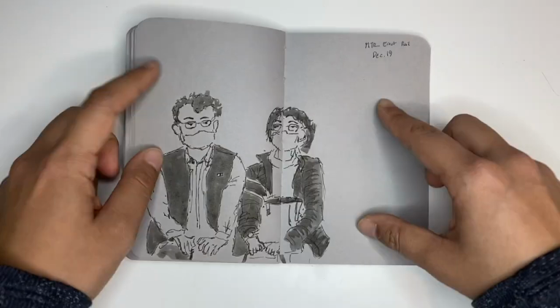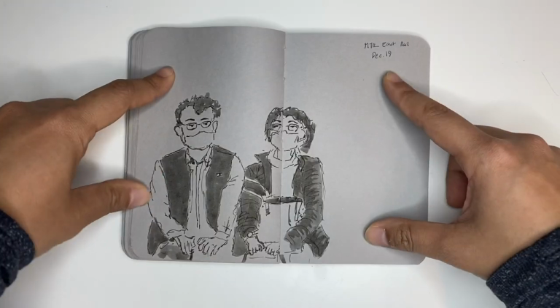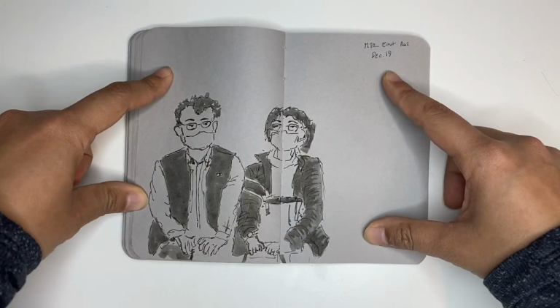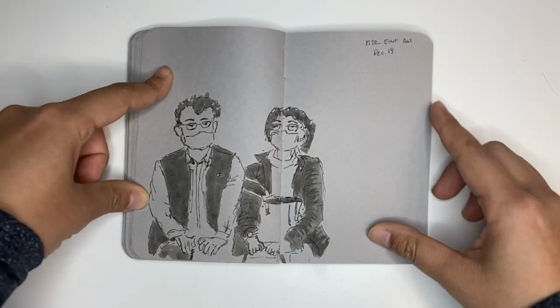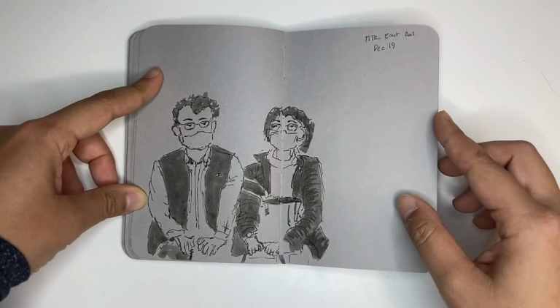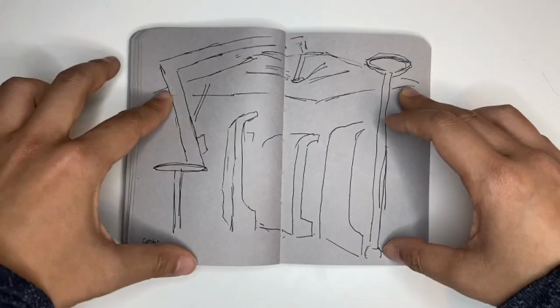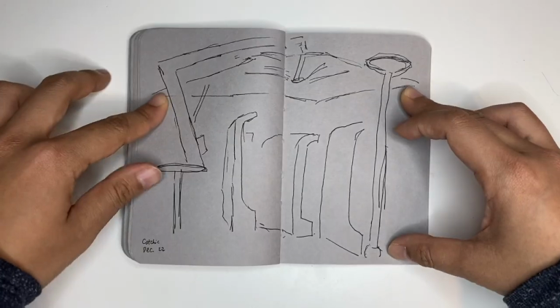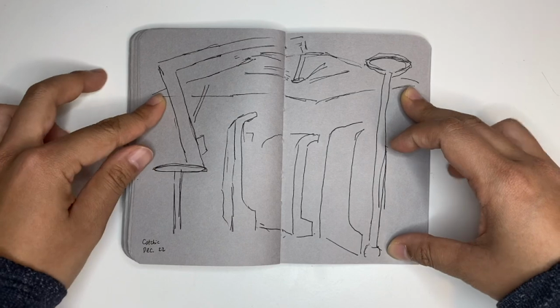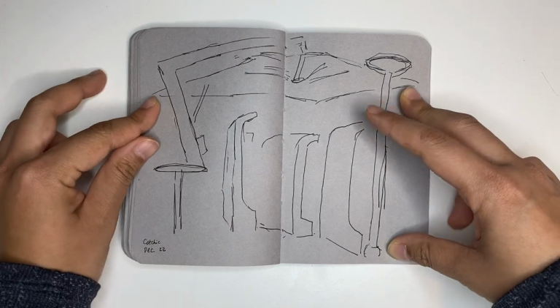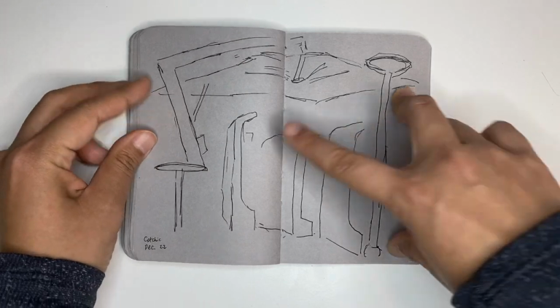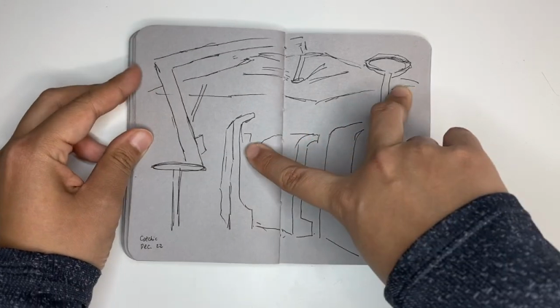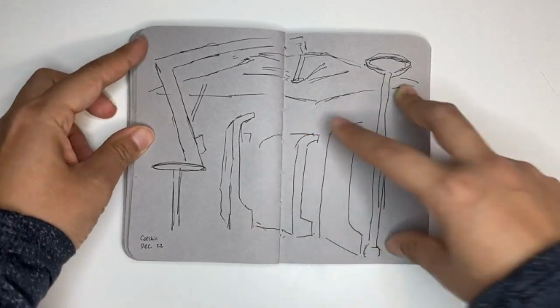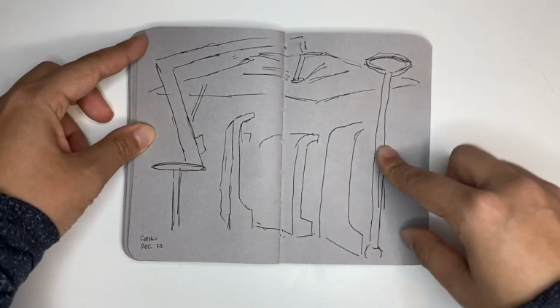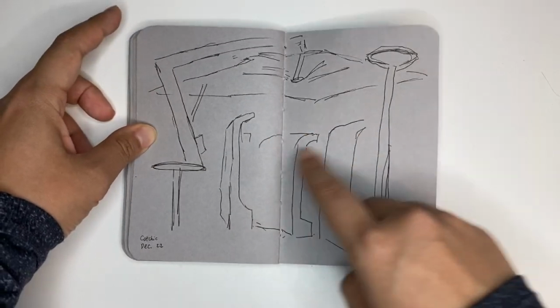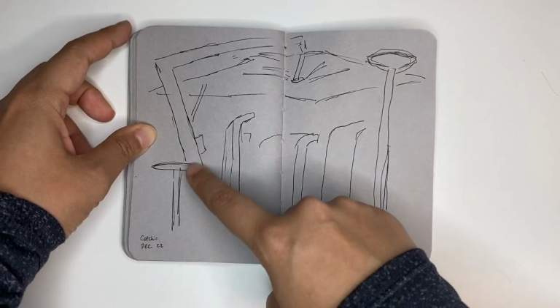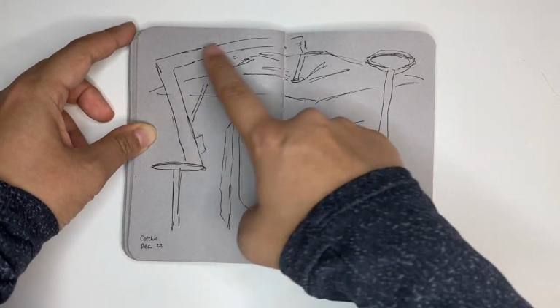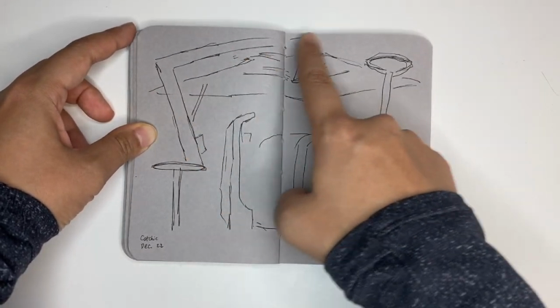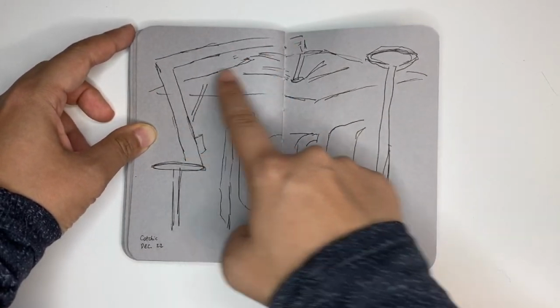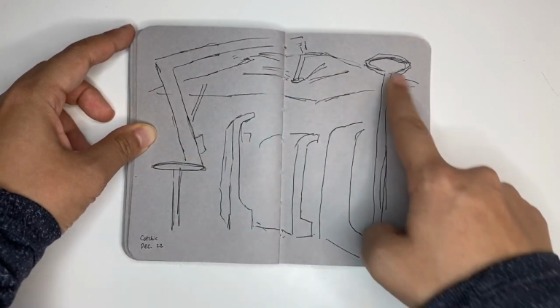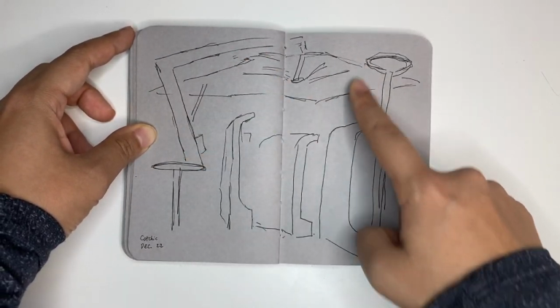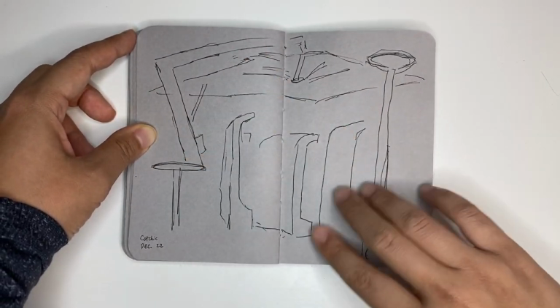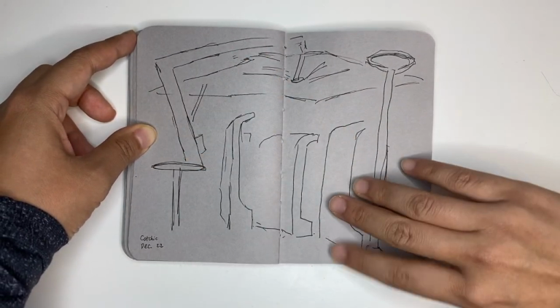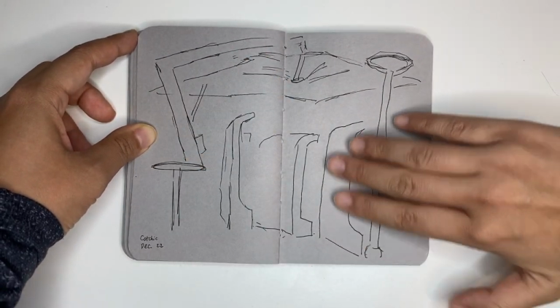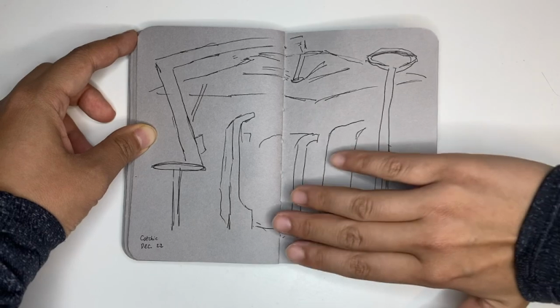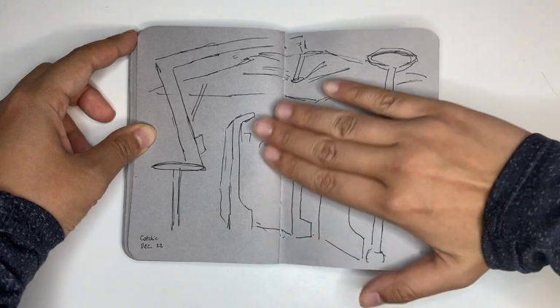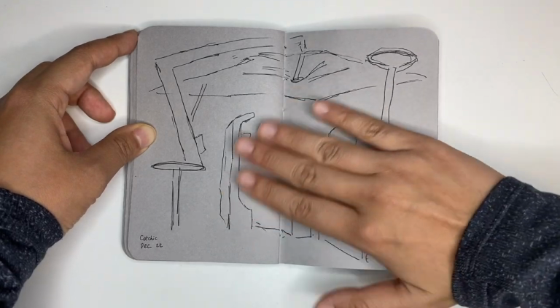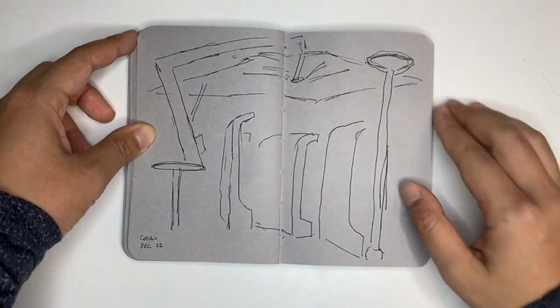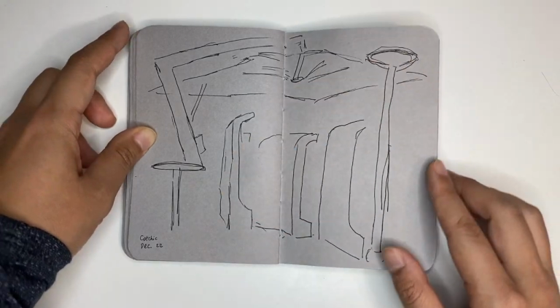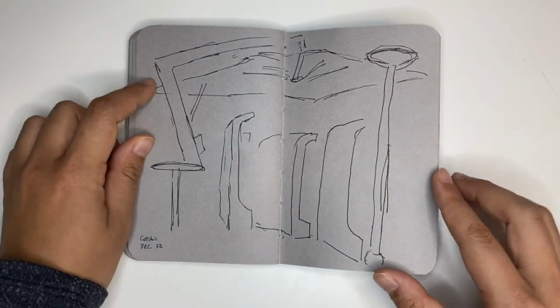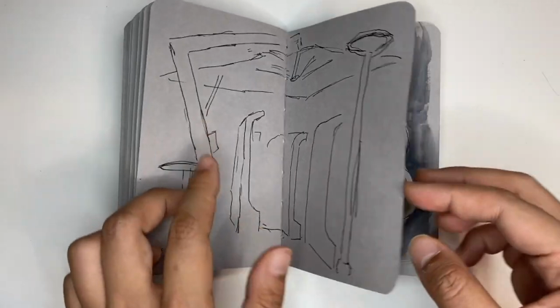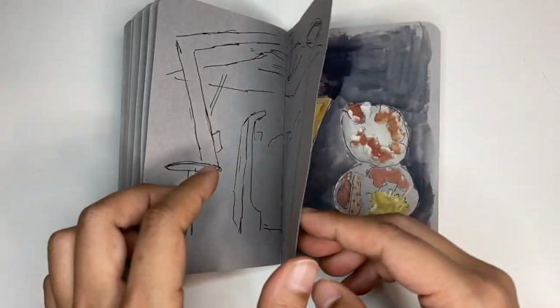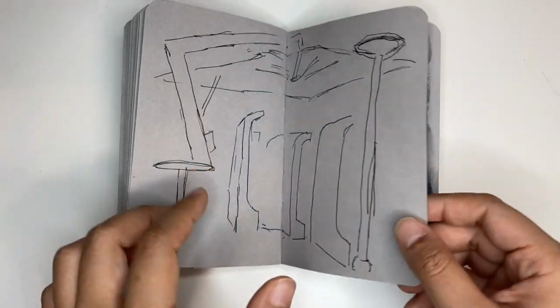More MTR faces. This was a rooftop bar — you can see the umbrella and this is supposed to be the wall structure — but I didn't get to finish it because my friend arrived sooner than I expected.